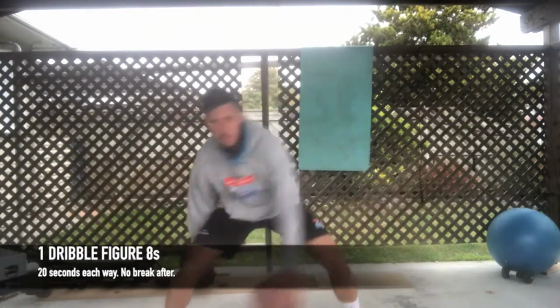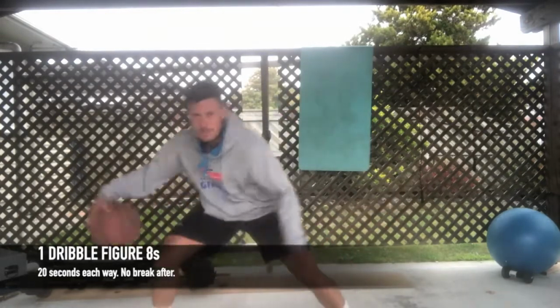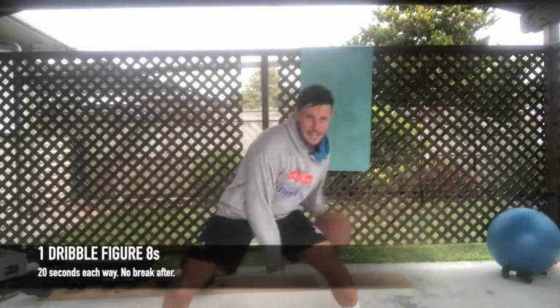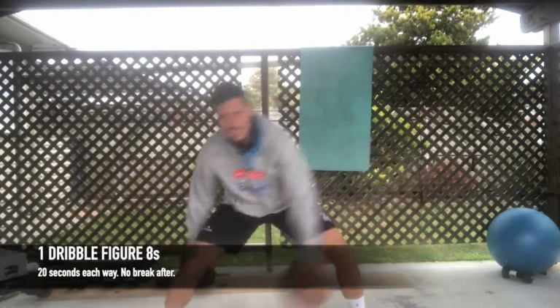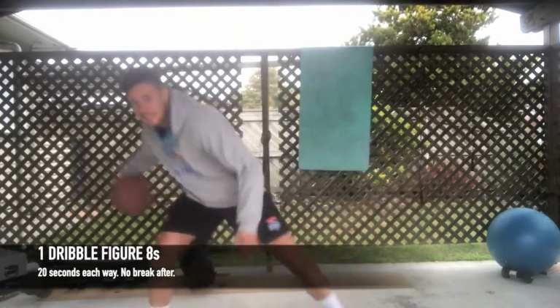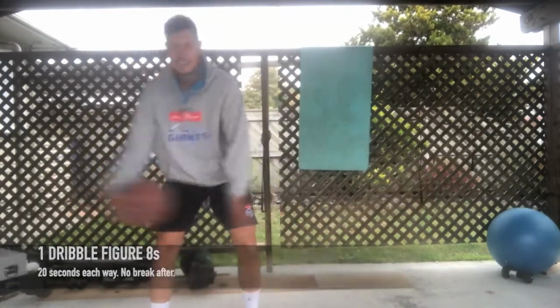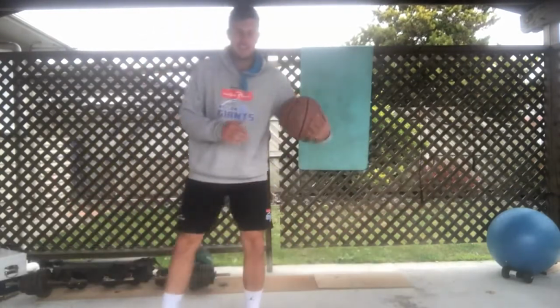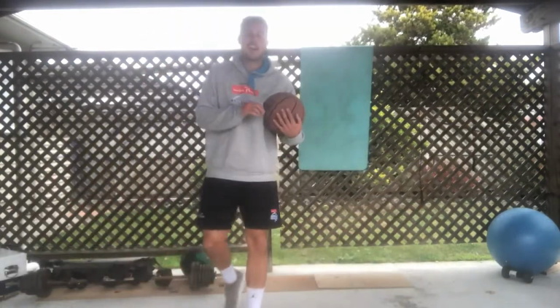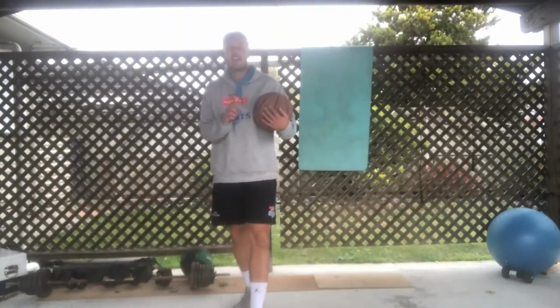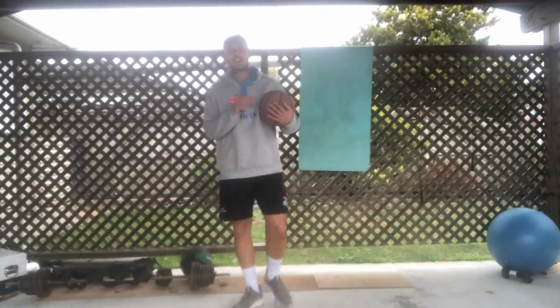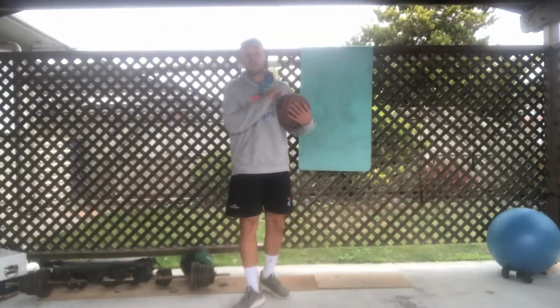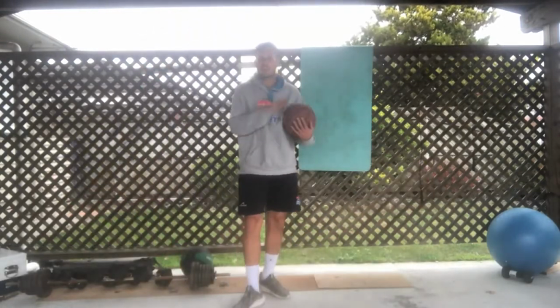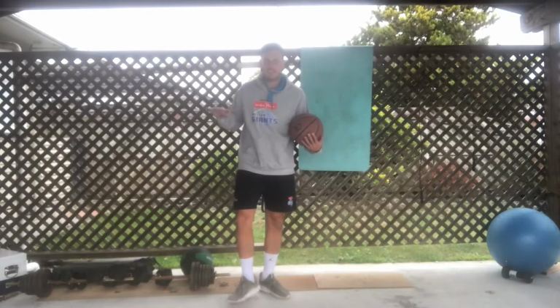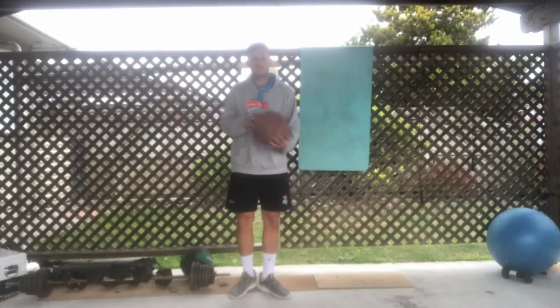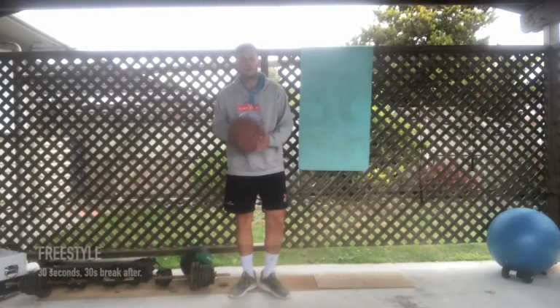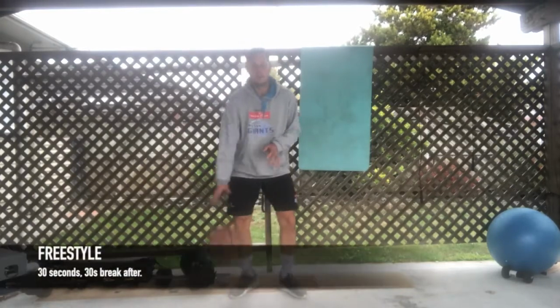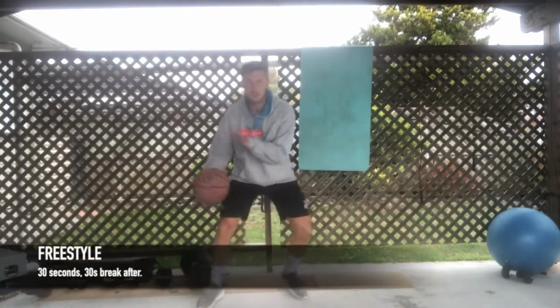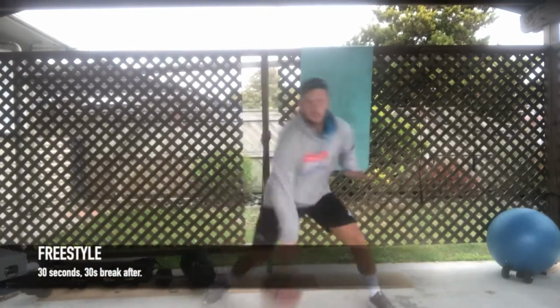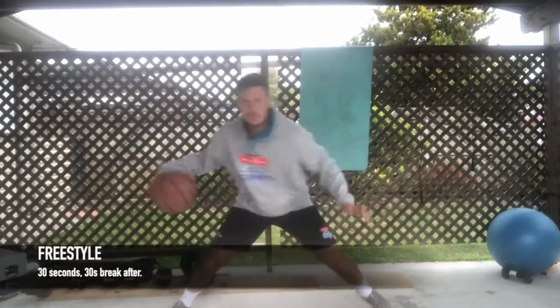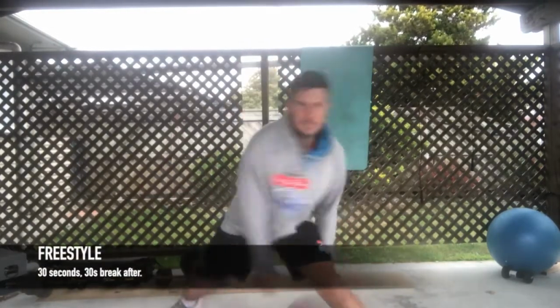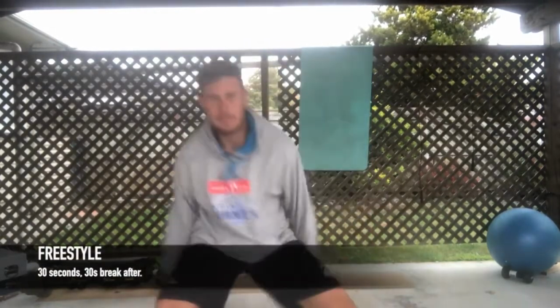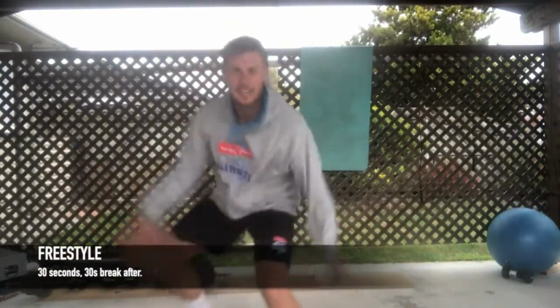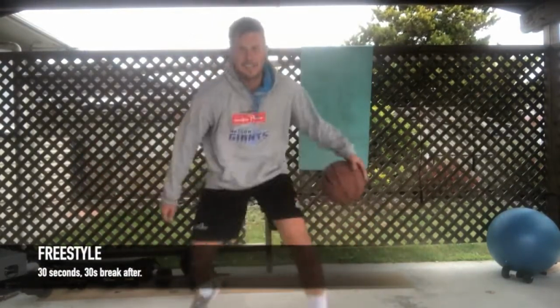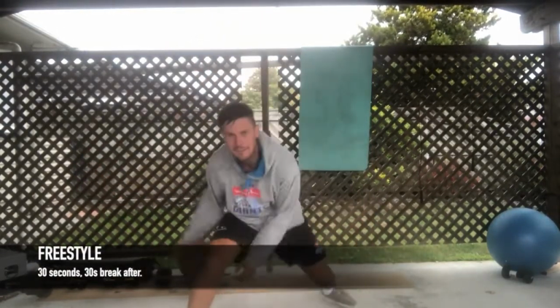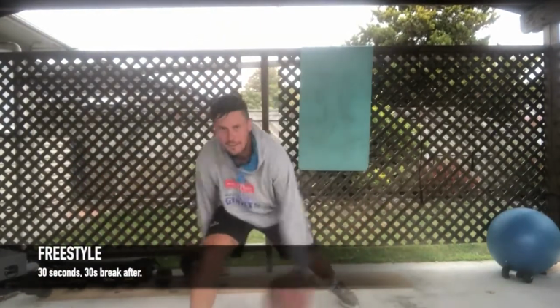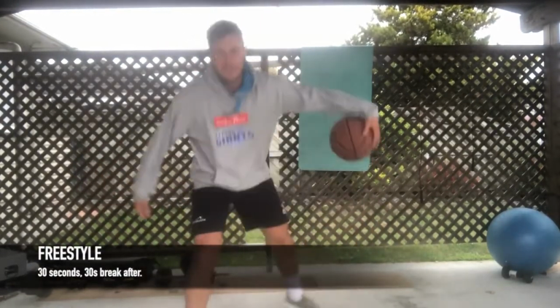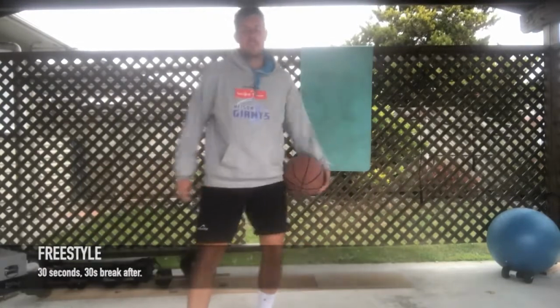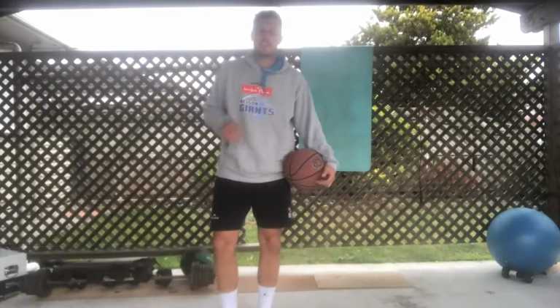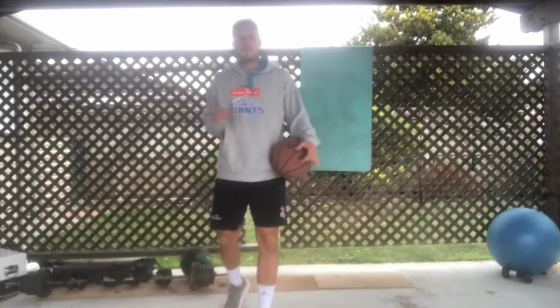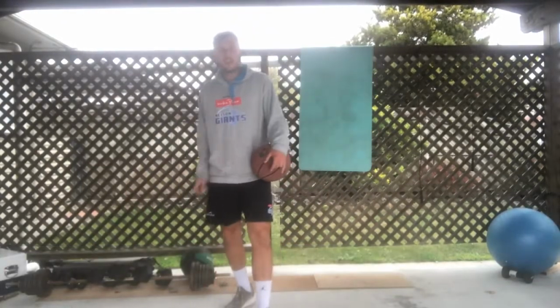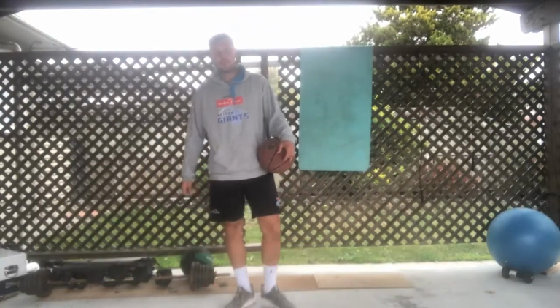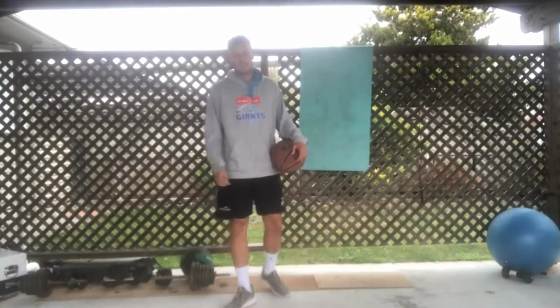After that, same thing — 30 second freestyle. Whatever you want to do, add to your bag of tricks.